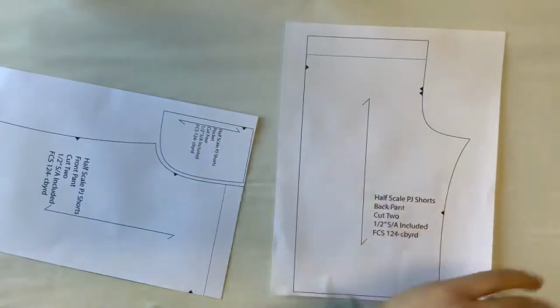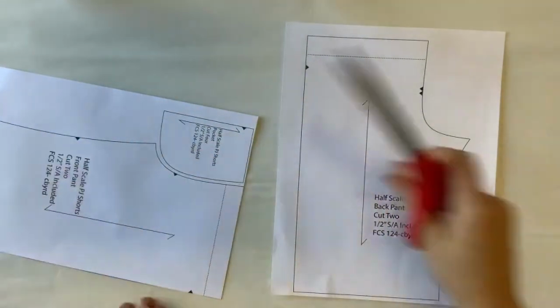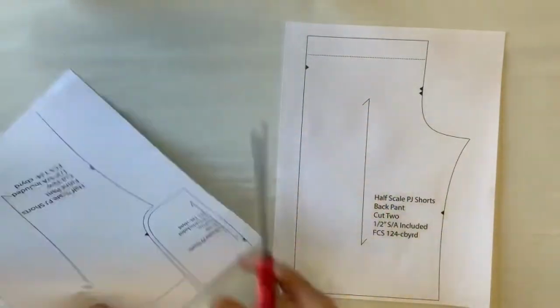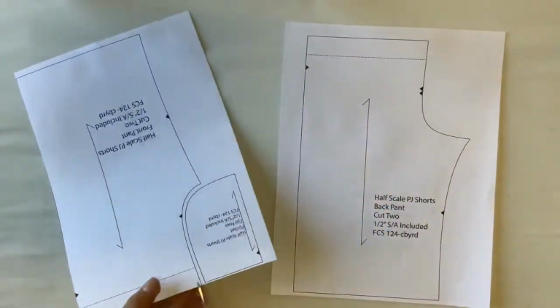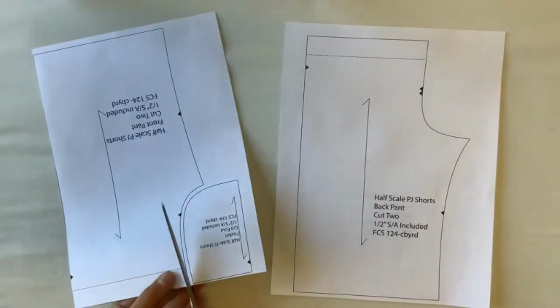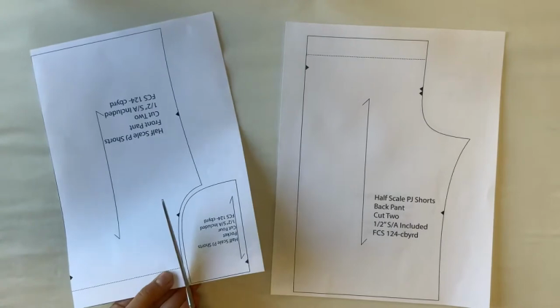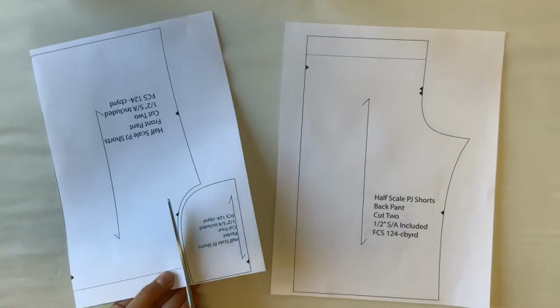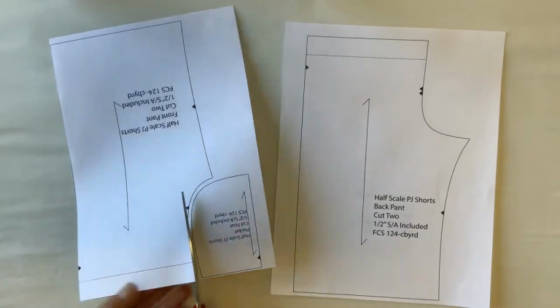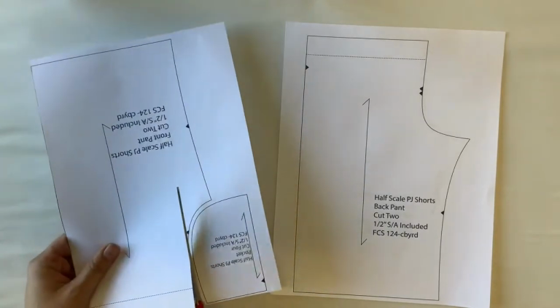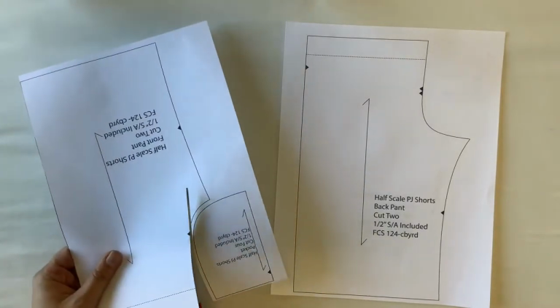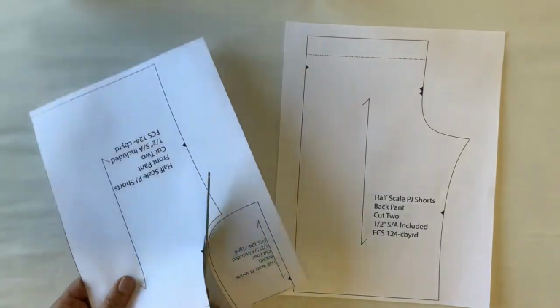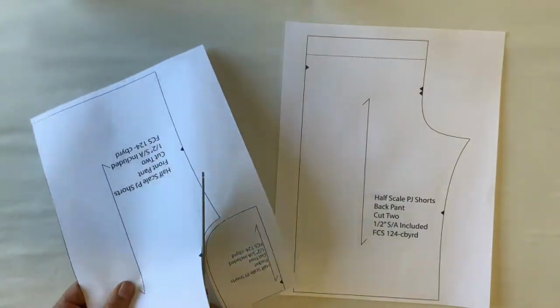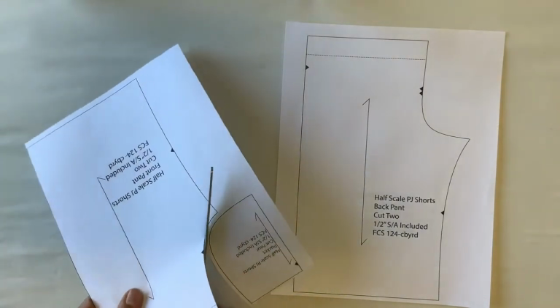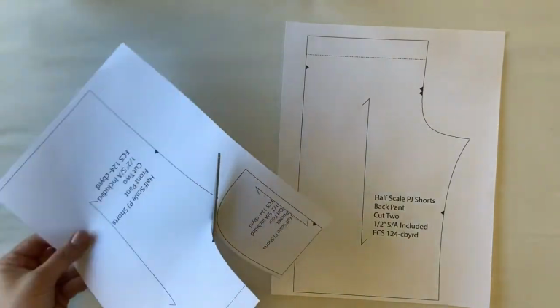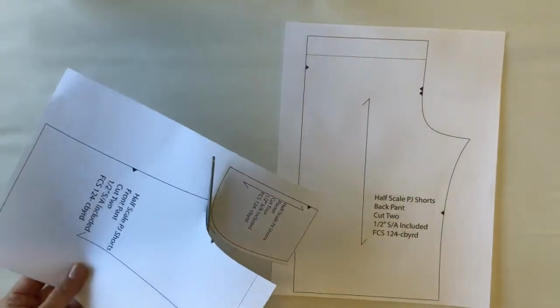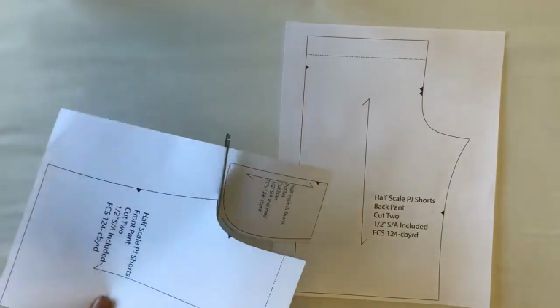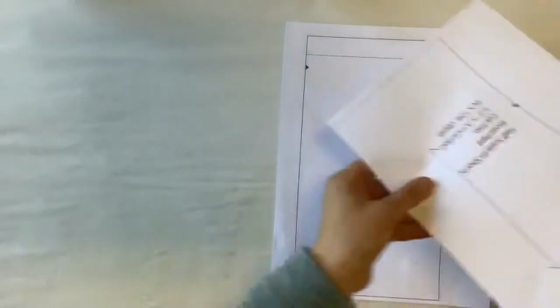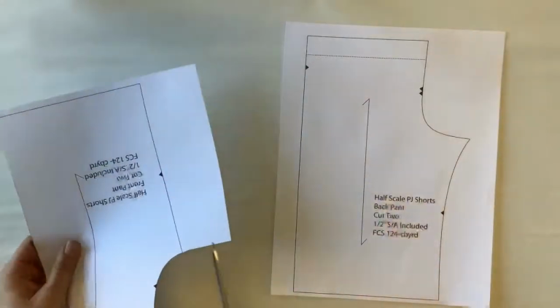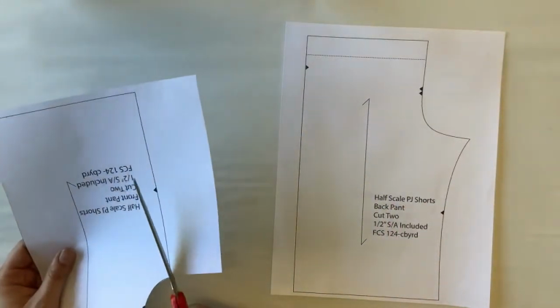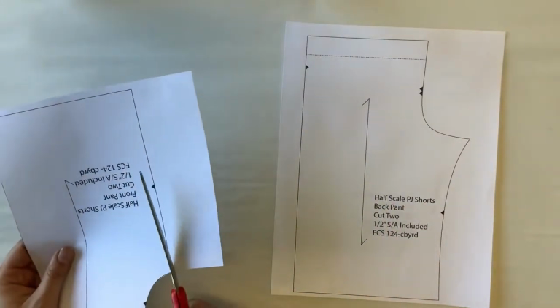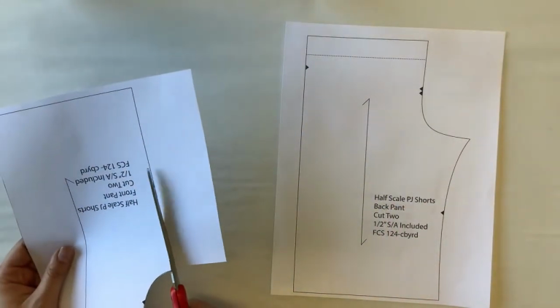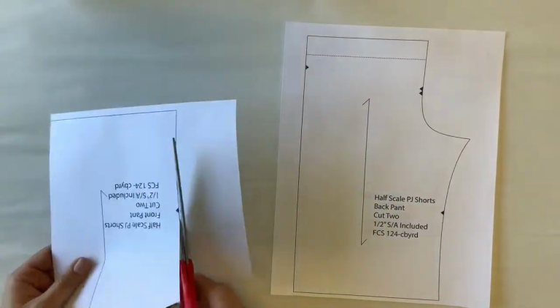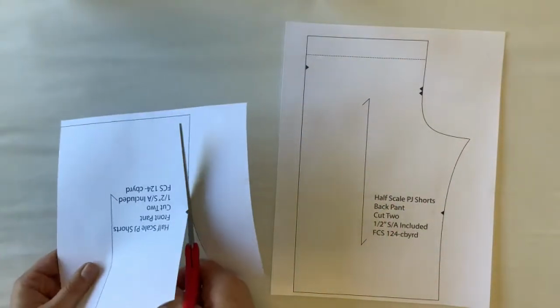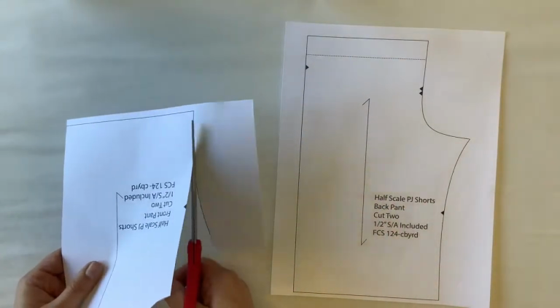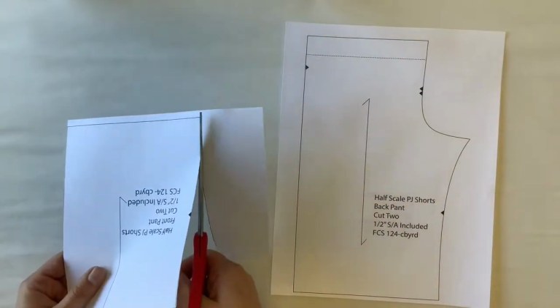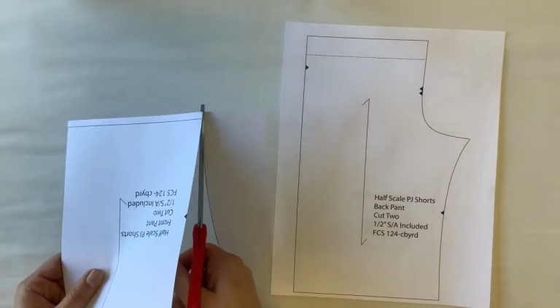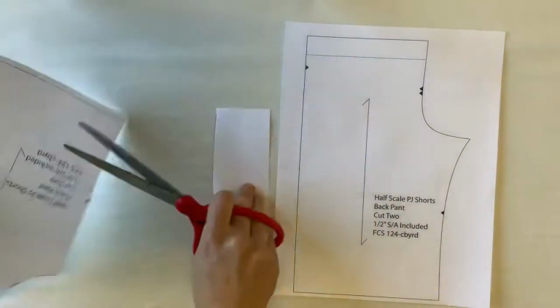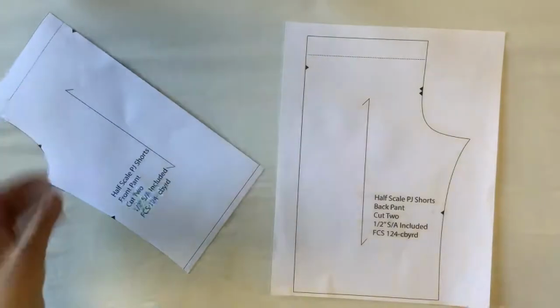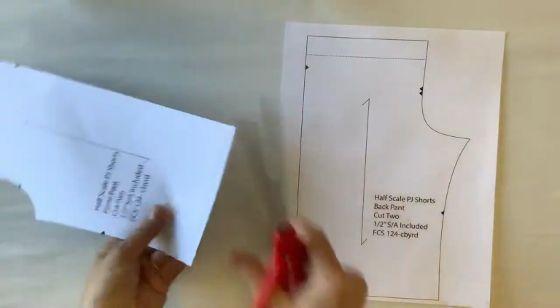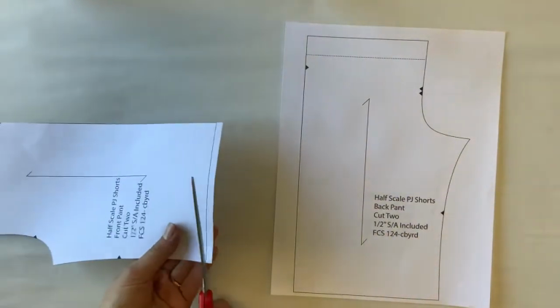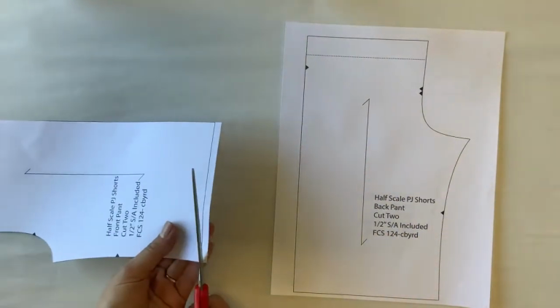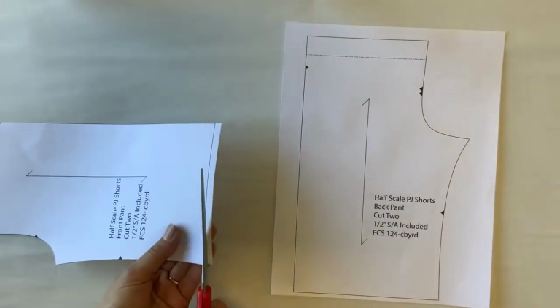You'll be cutting for a total of two back pants — a right side and a left side — four pockets, two right sides and two left sides, and two front pants, which will mean that you'll have one right side and one left side of the front pant.